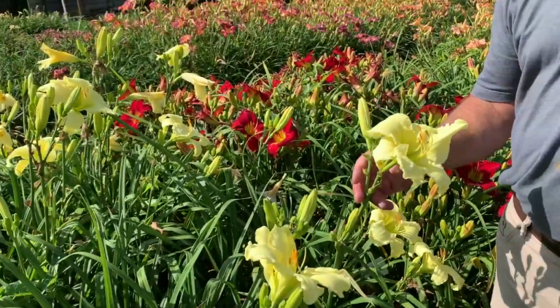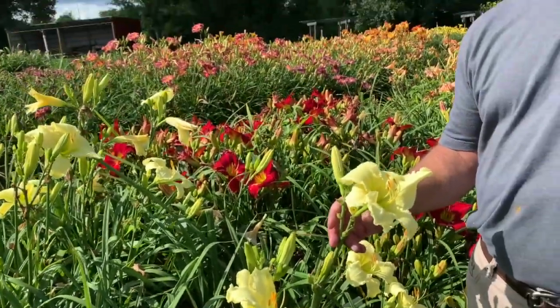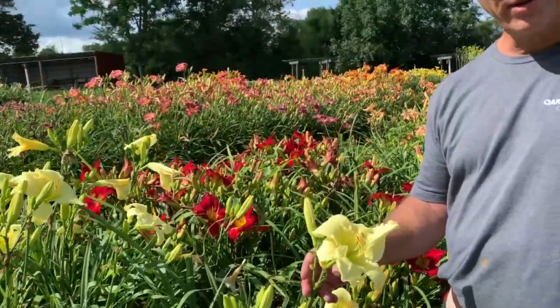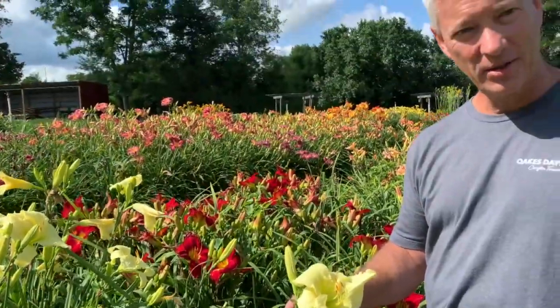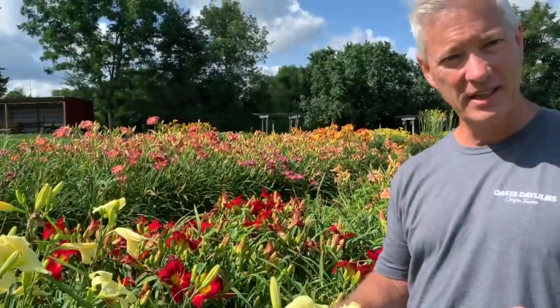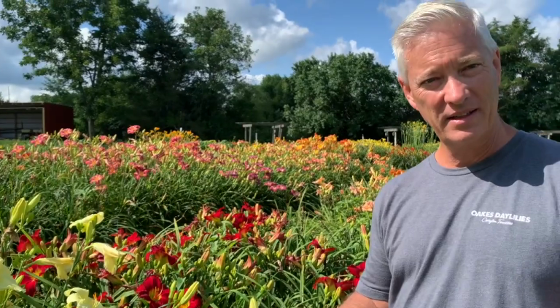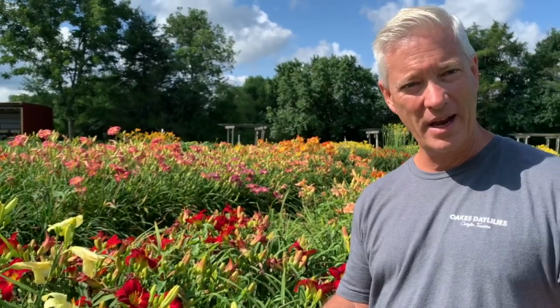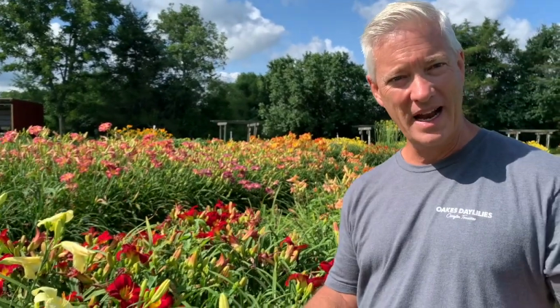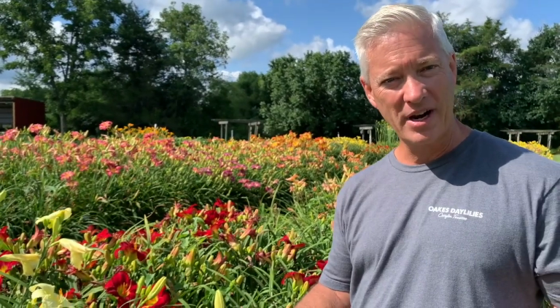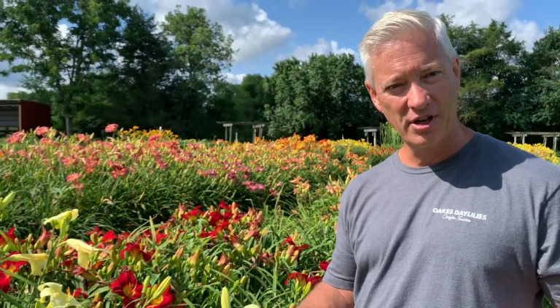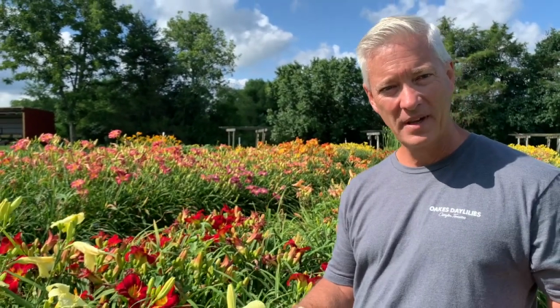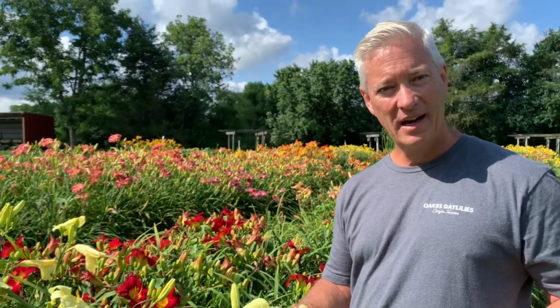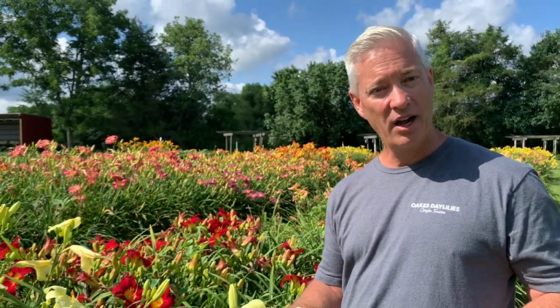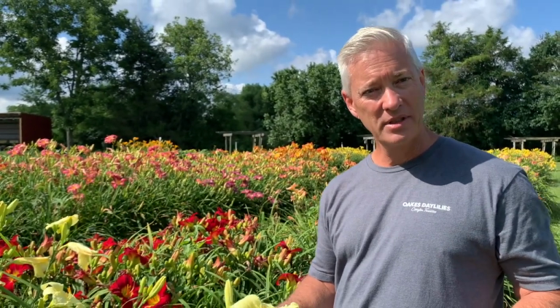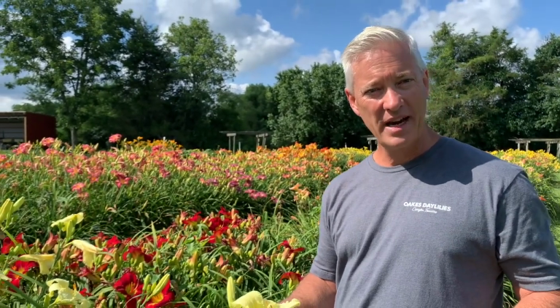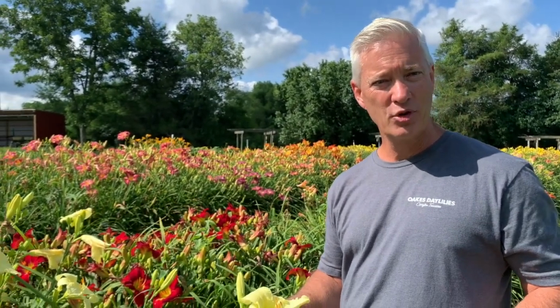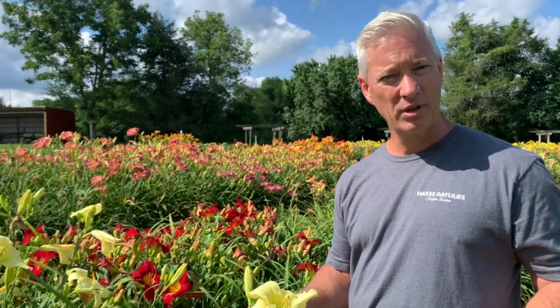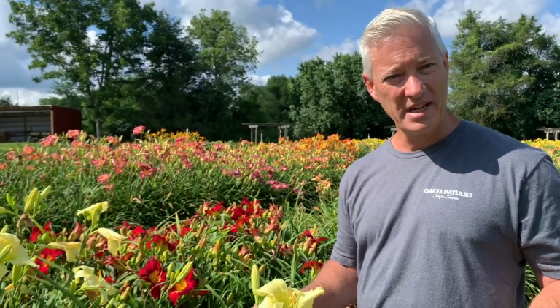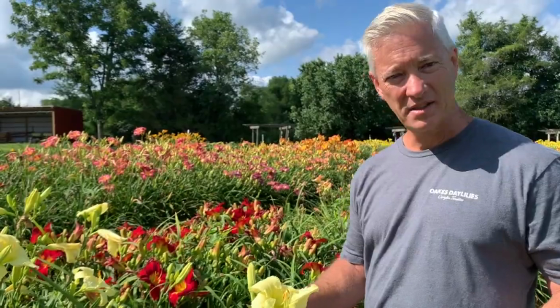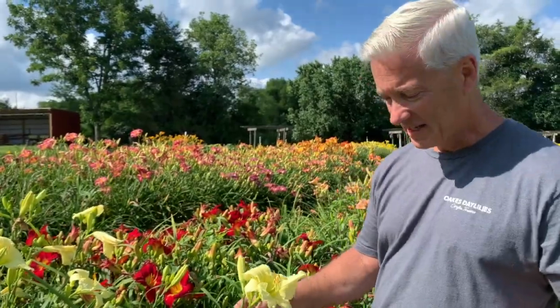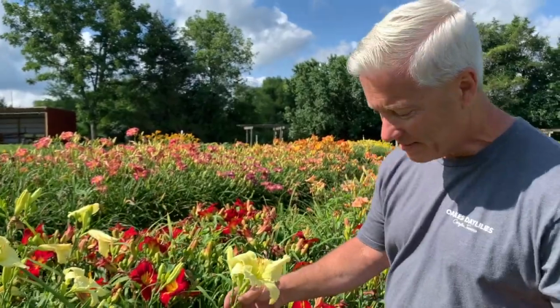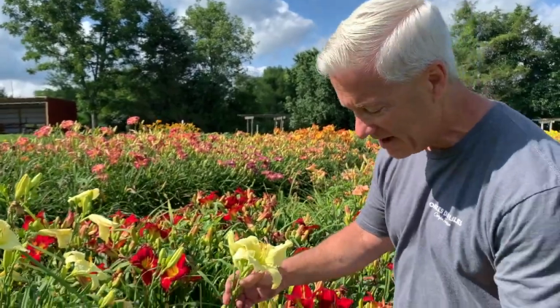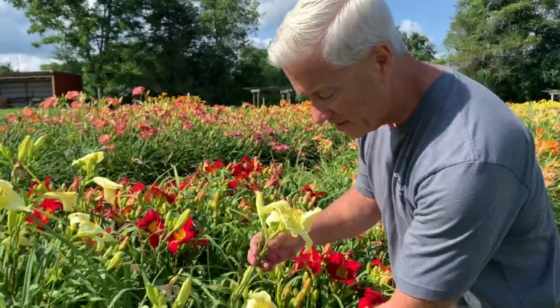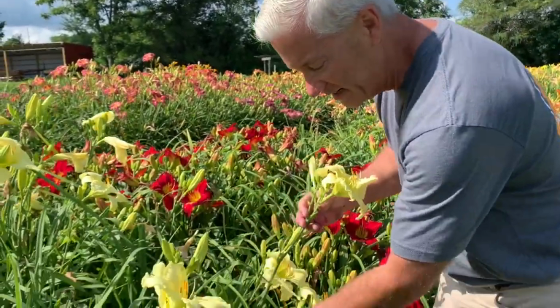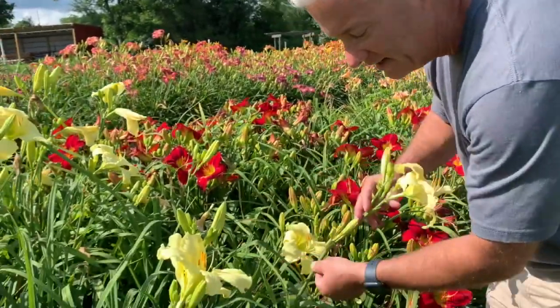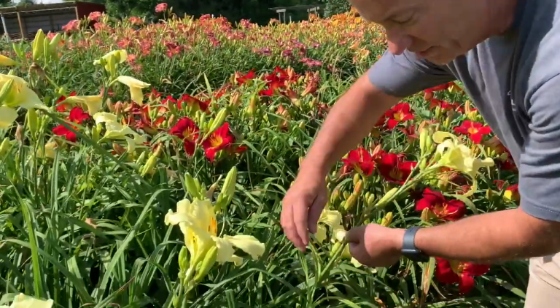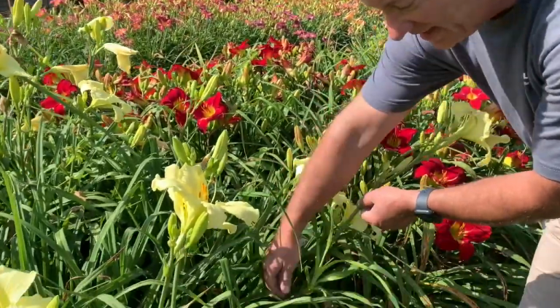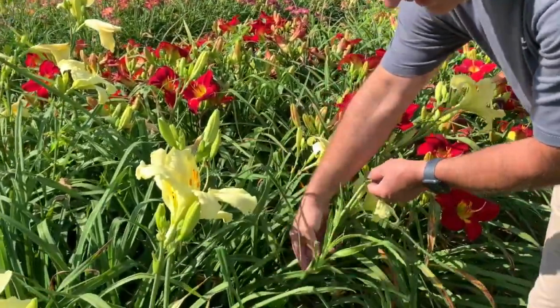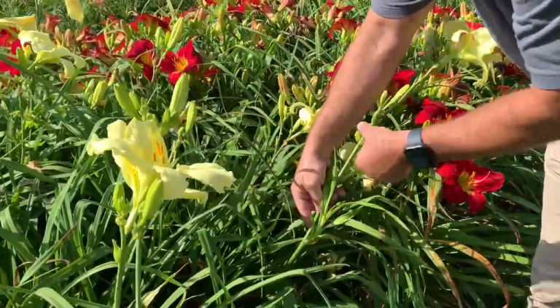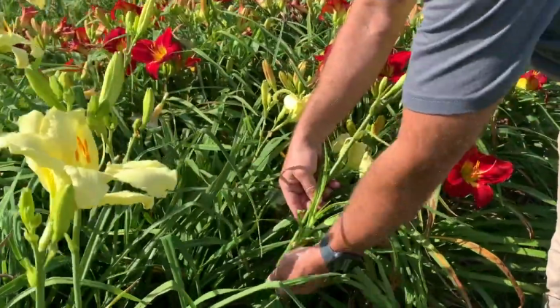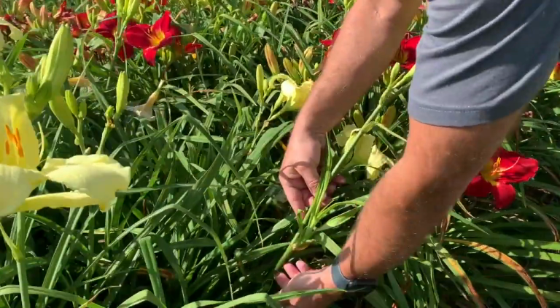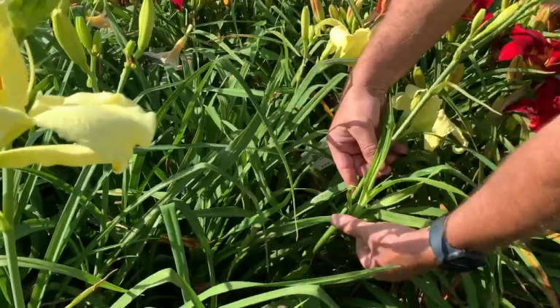It's very fragrant, so it's a good way to add some fragrance to your garden. It also is a variety that will create proliferation, and this one happens to have one on it right here — you can see that proliferation there.